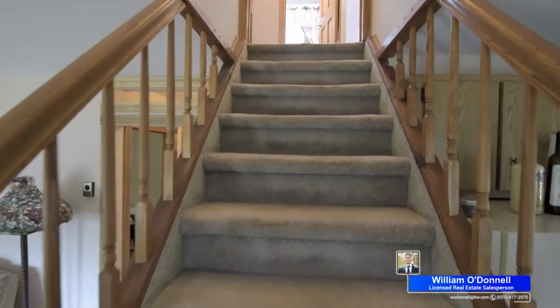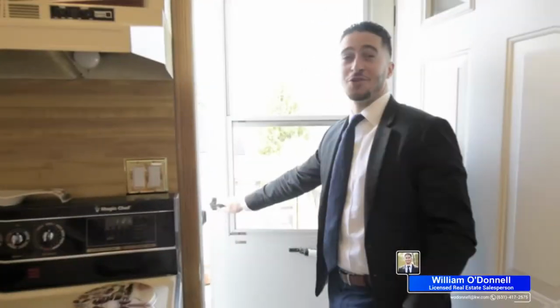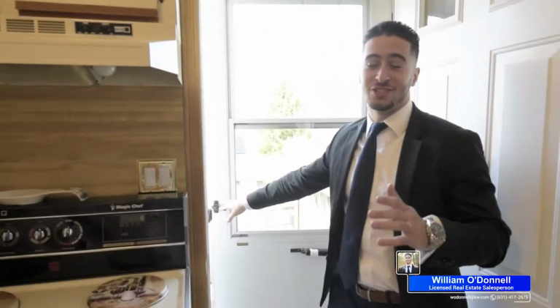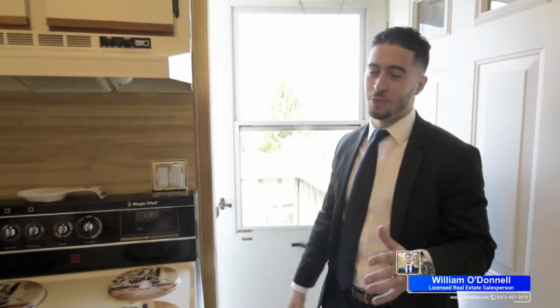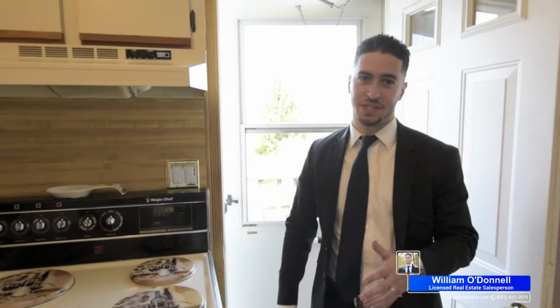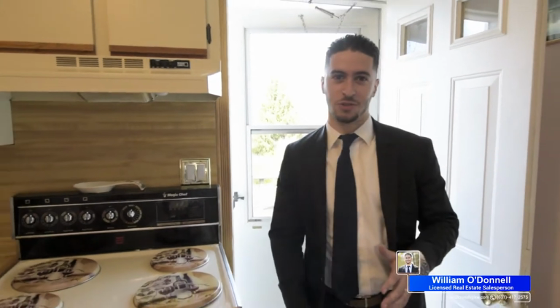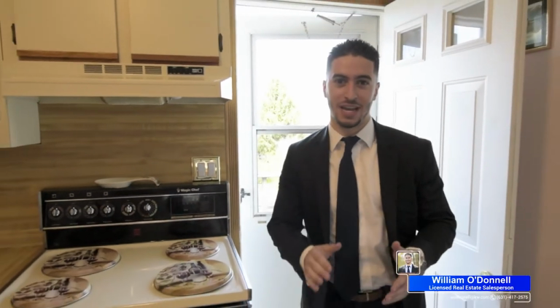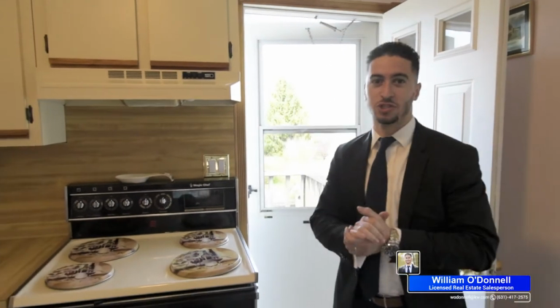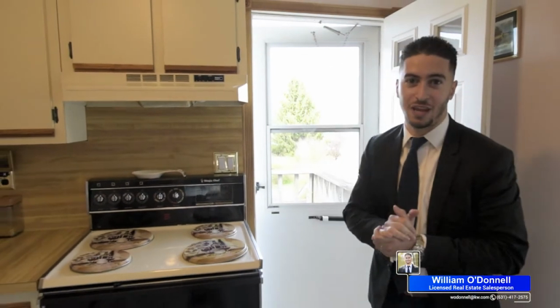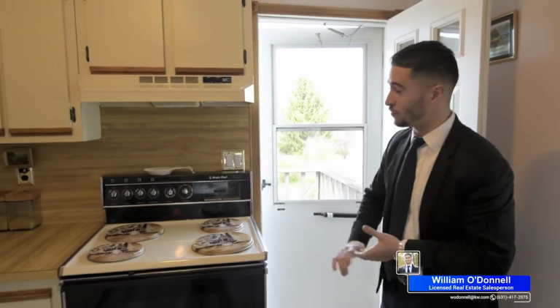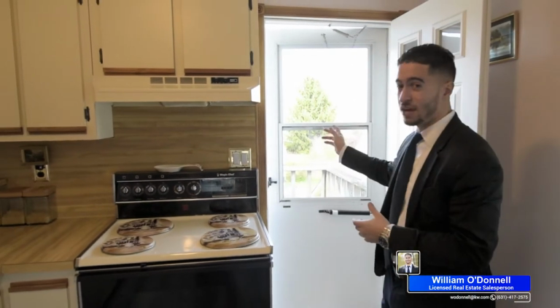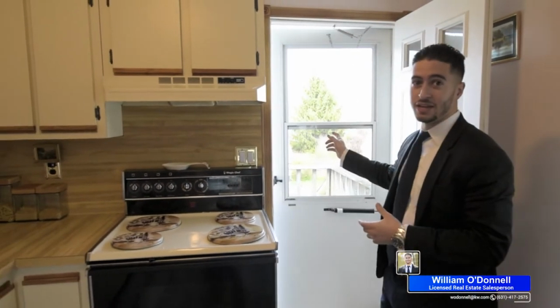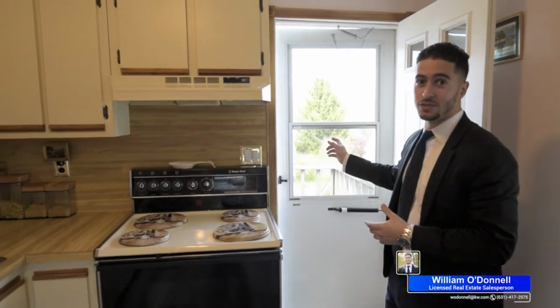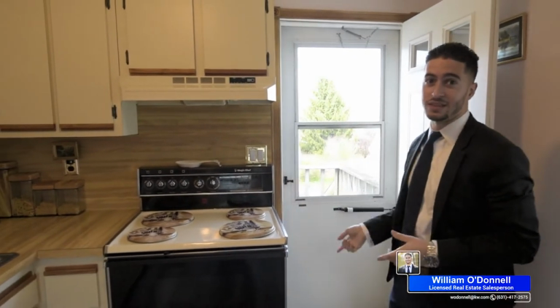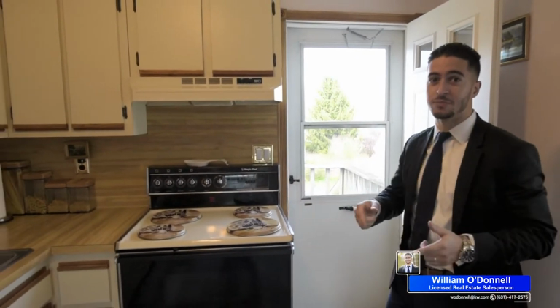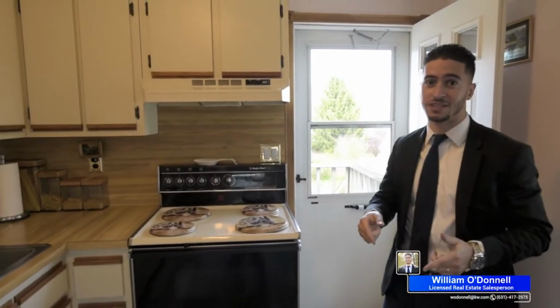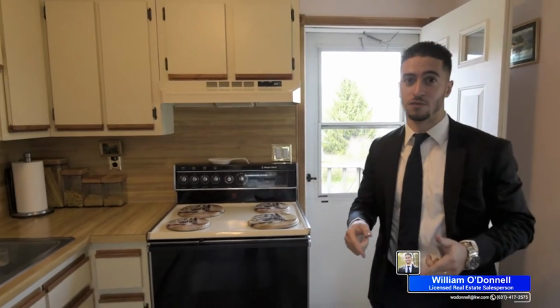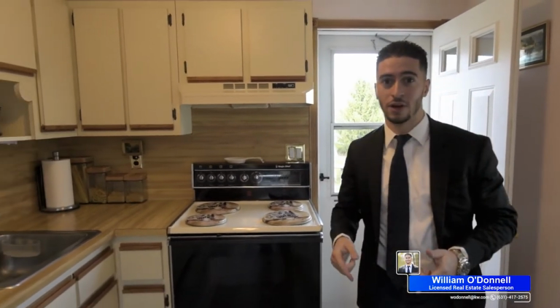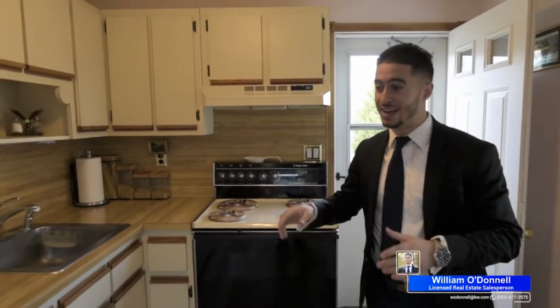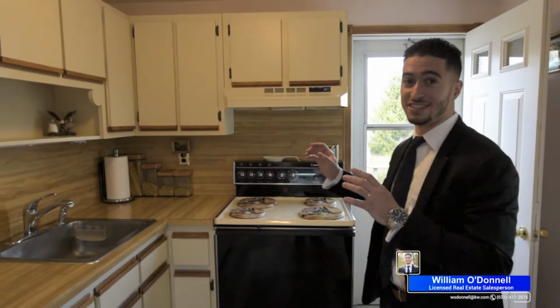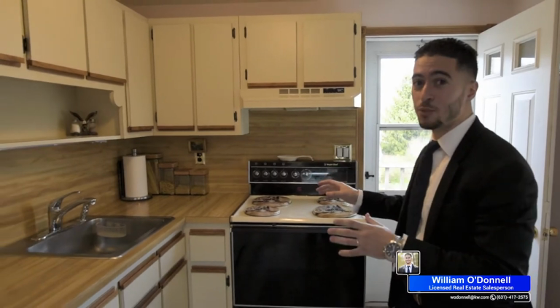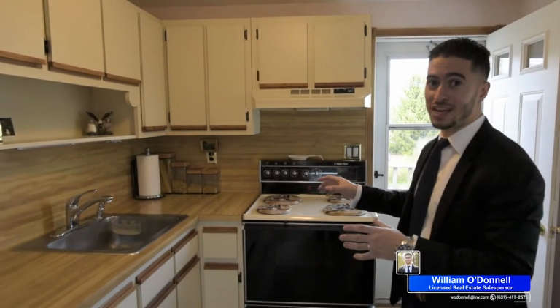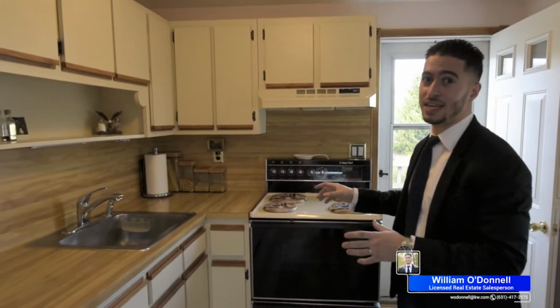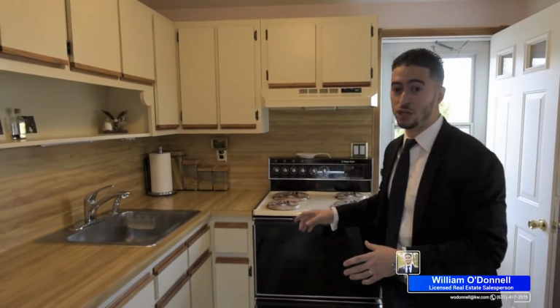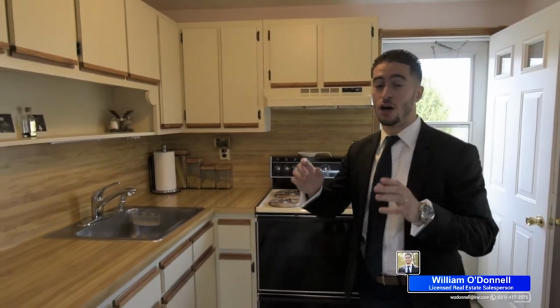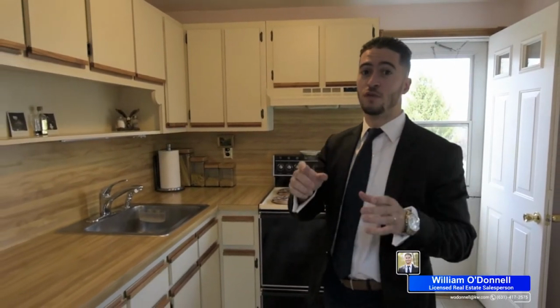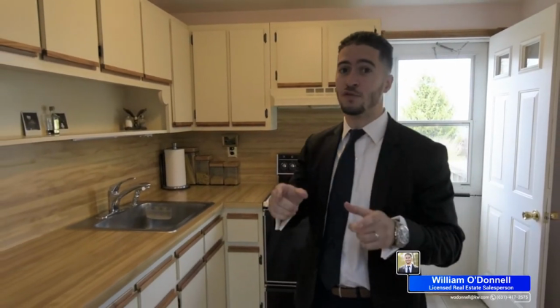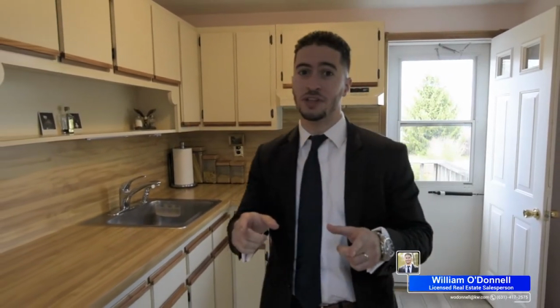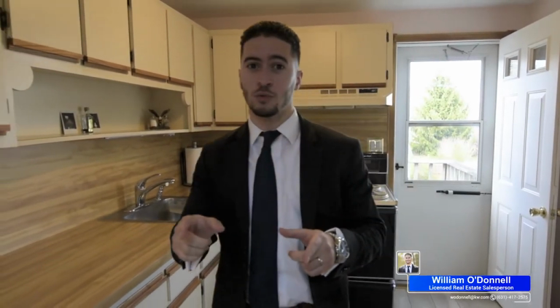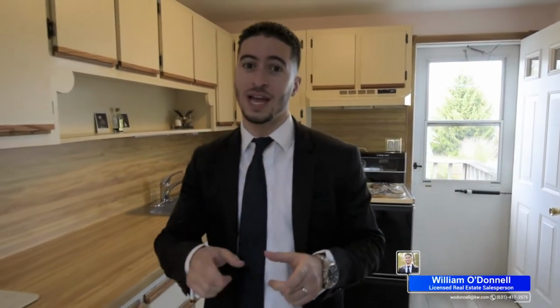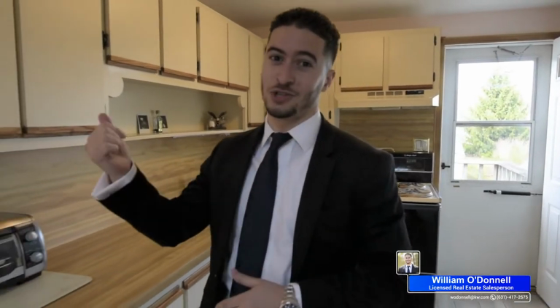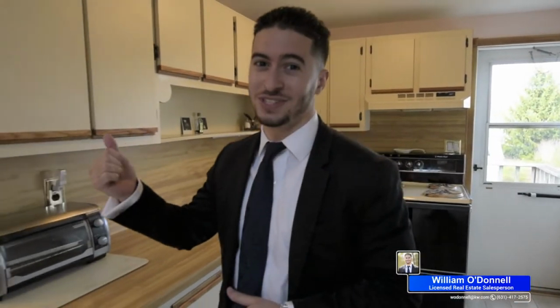This home has so much potential. I just came in from the outside entrance that leads up to the second floor — it has a separate second kitchen and a full formal dining room.